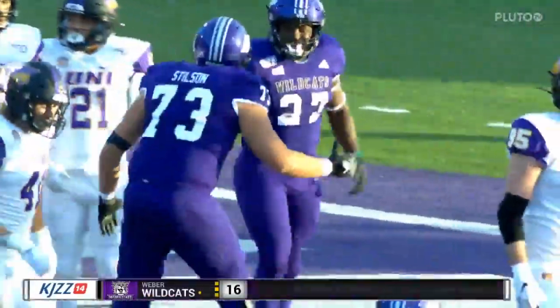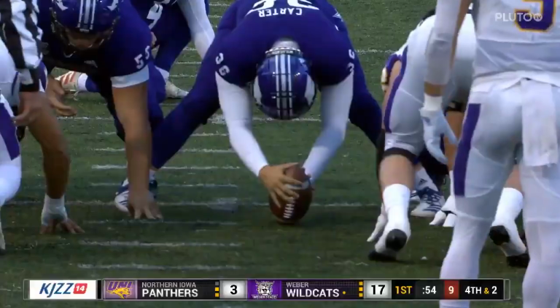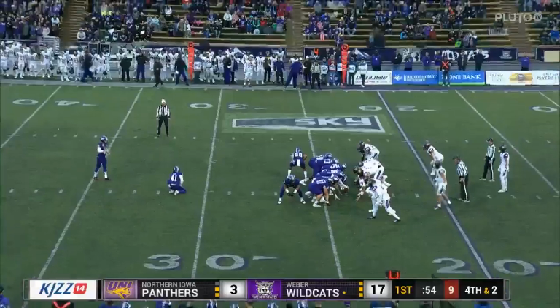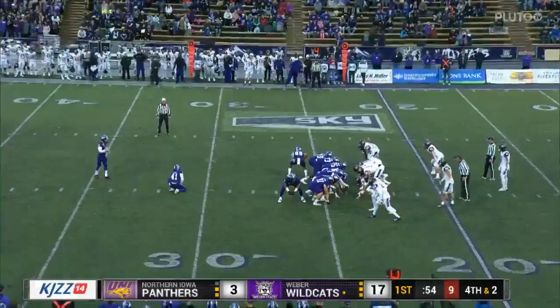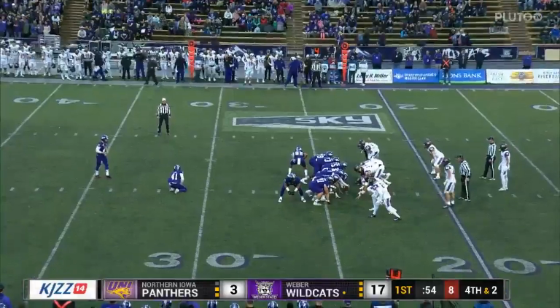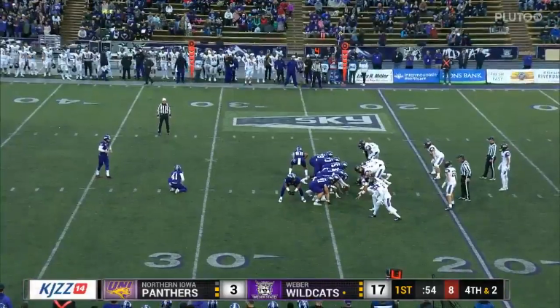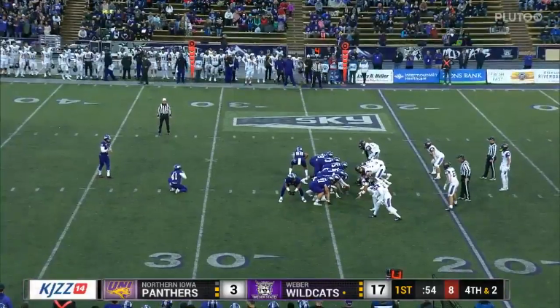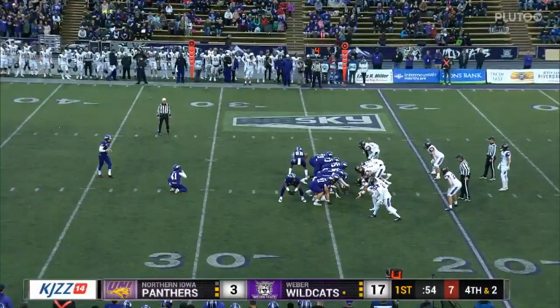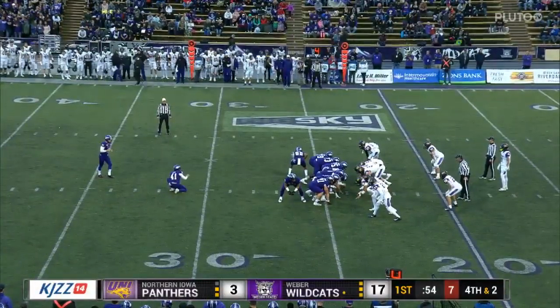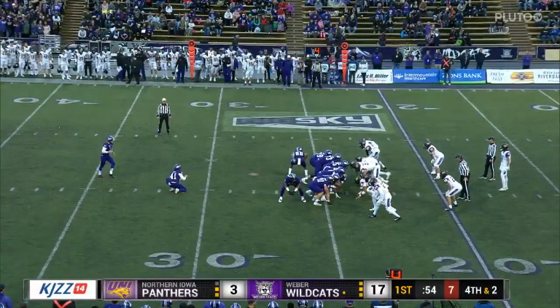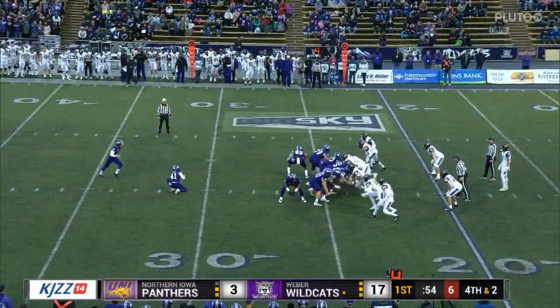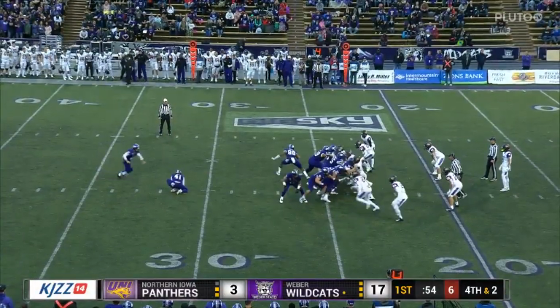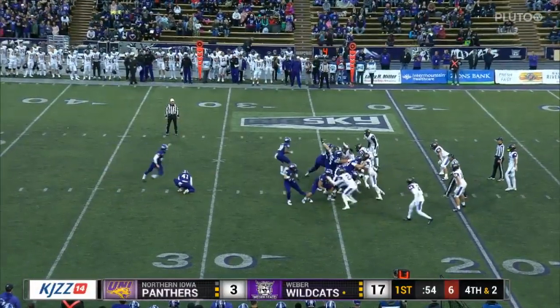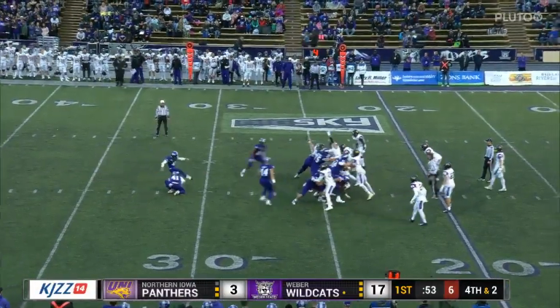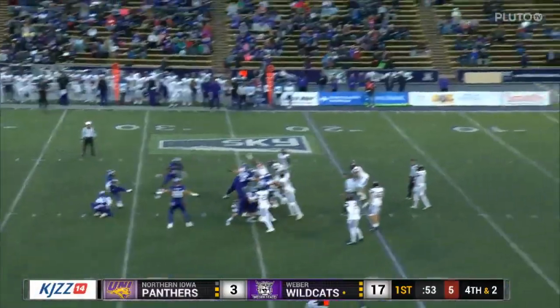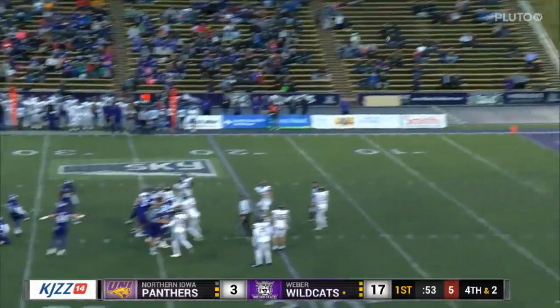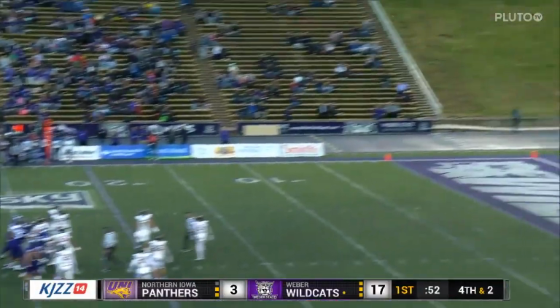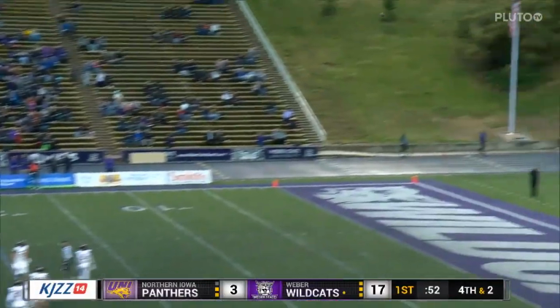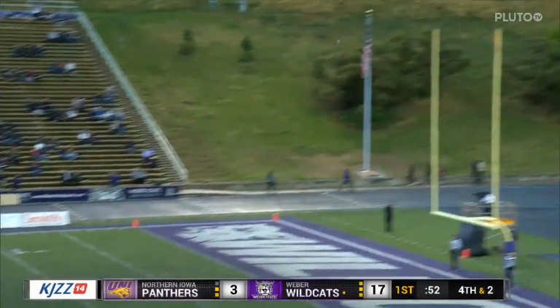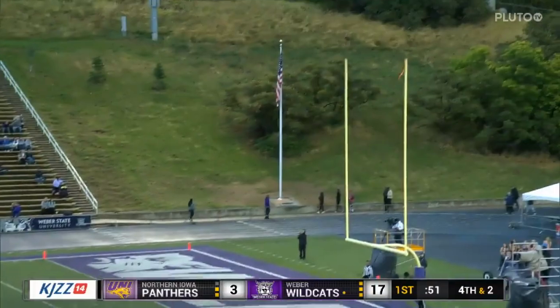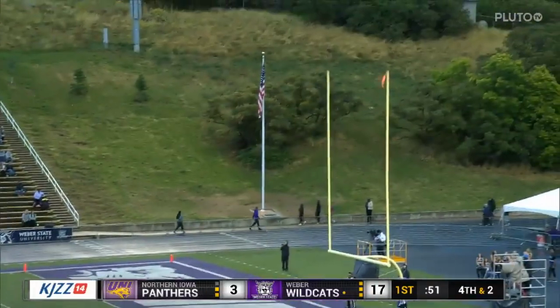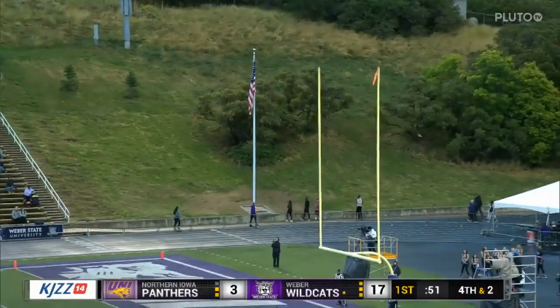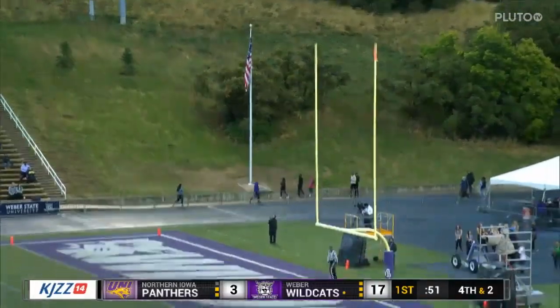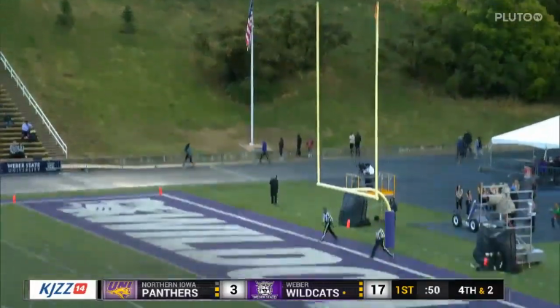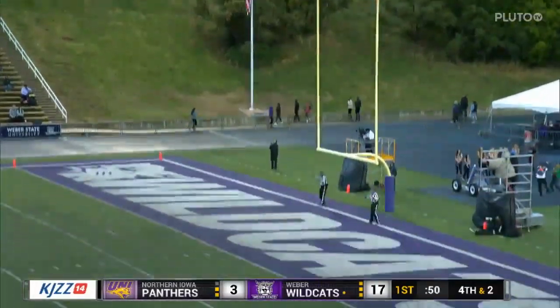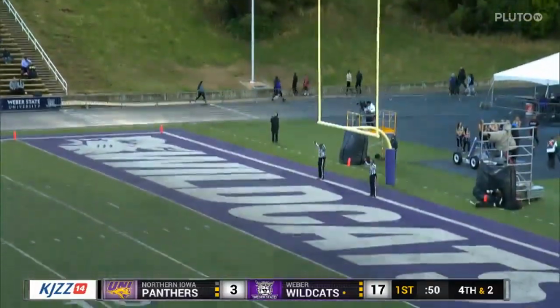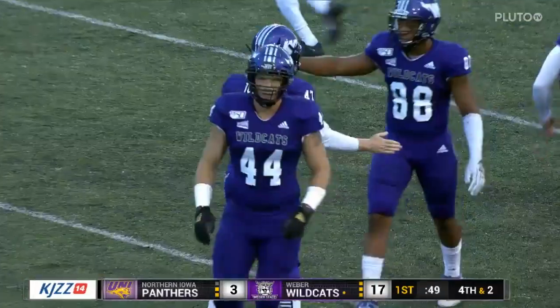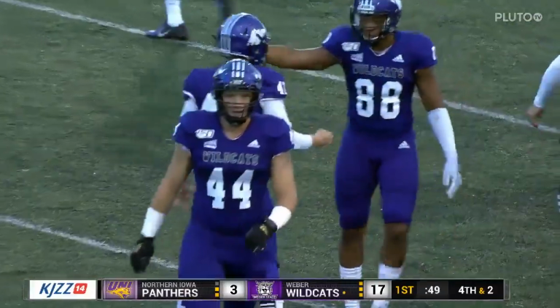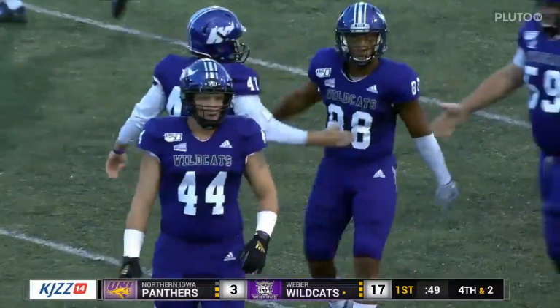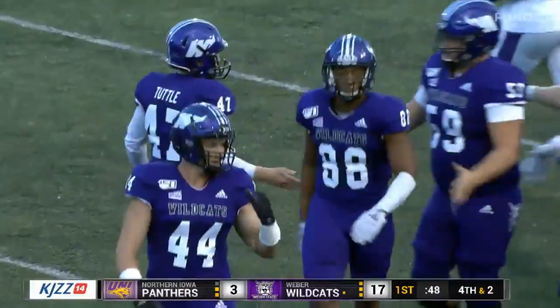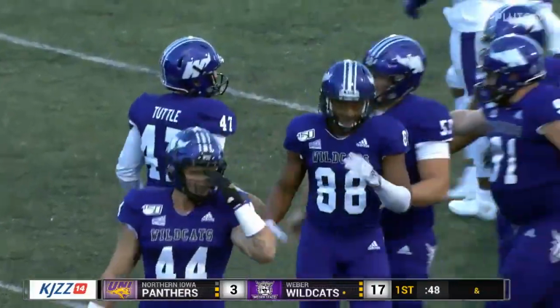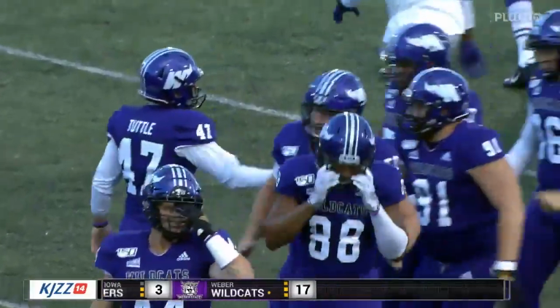Yard field goal attempt for Trey Tuttle — as long as 47, so well within his range. And he's got another one. That would look easy.